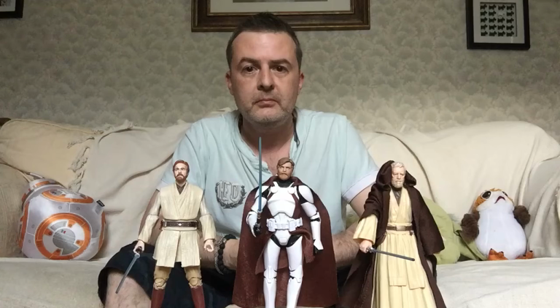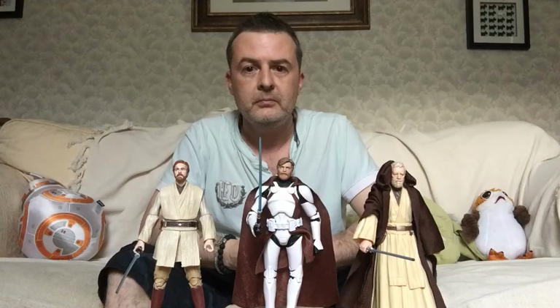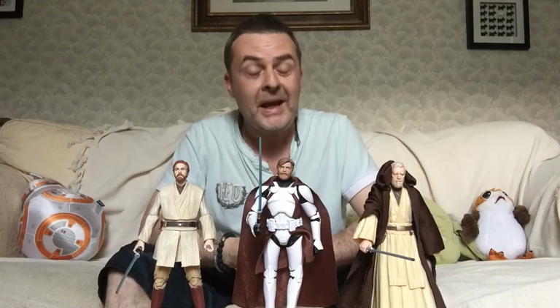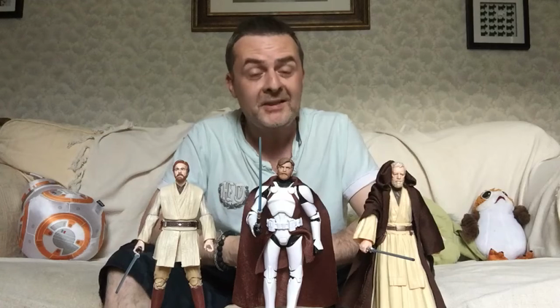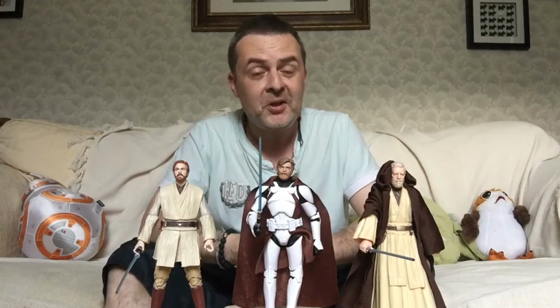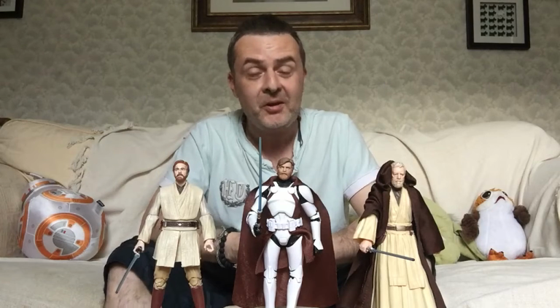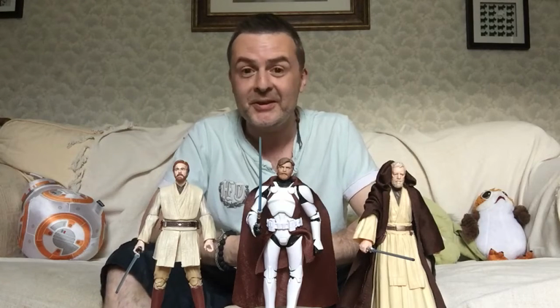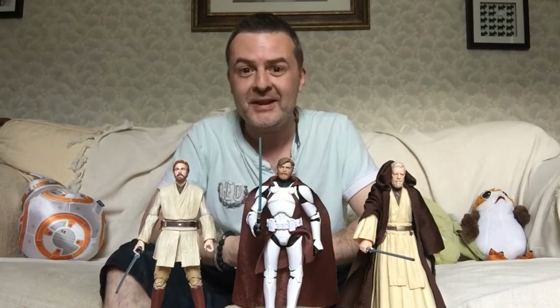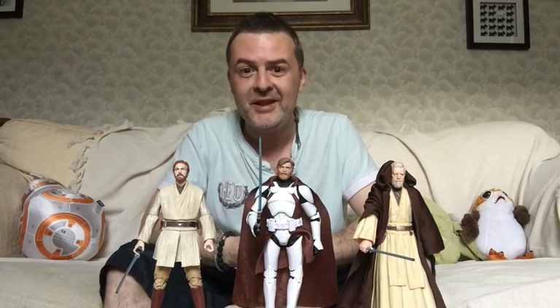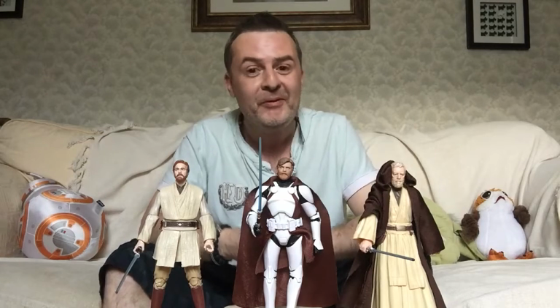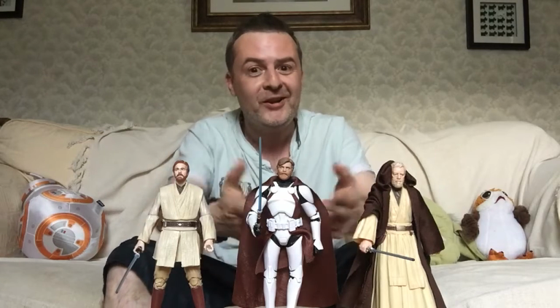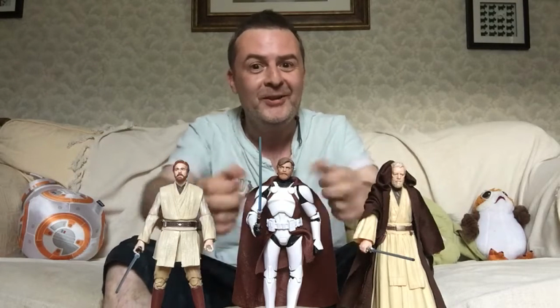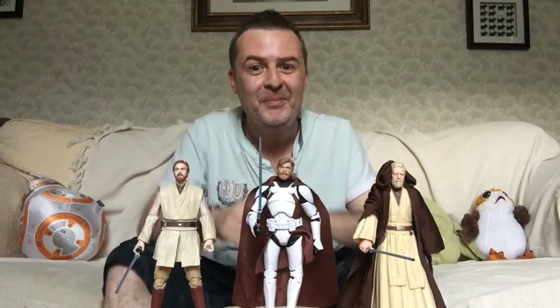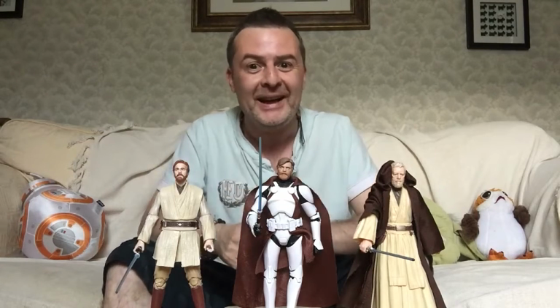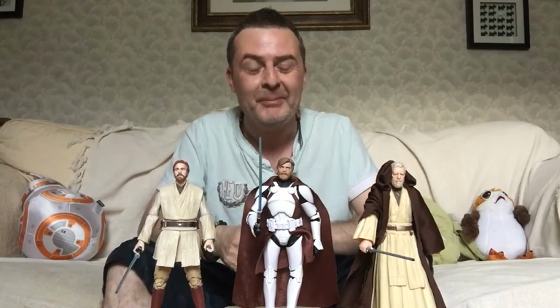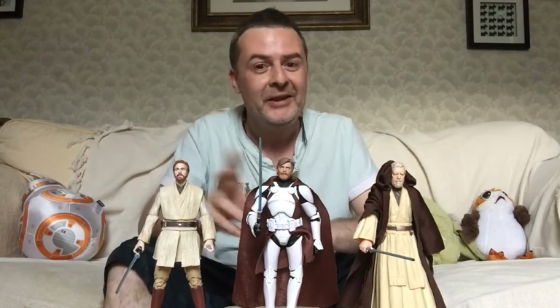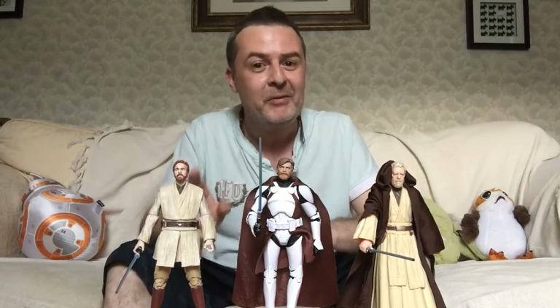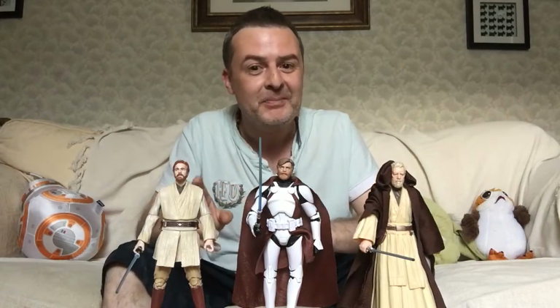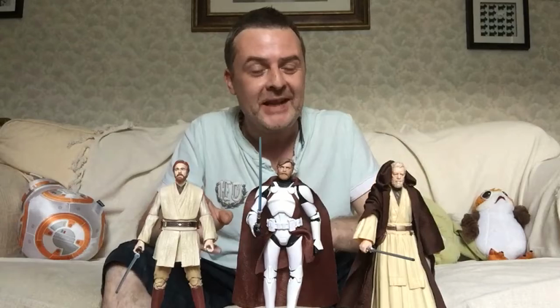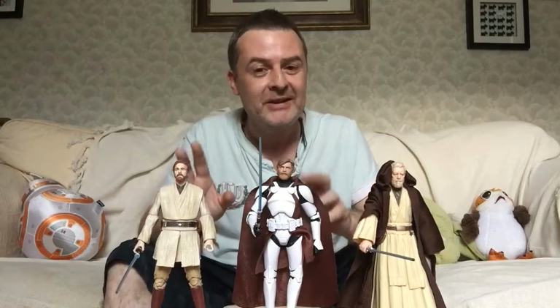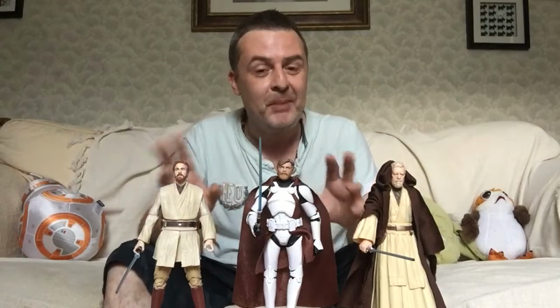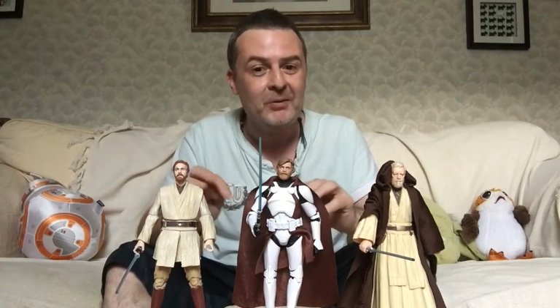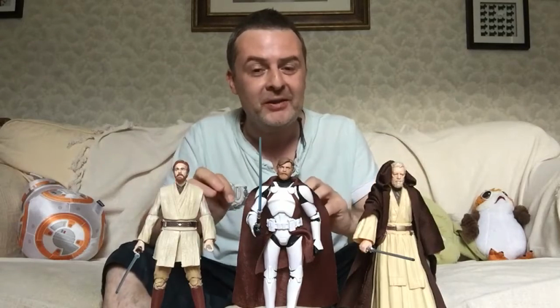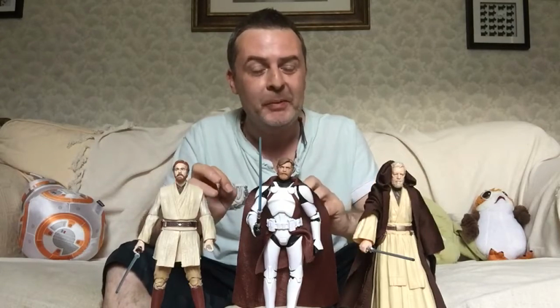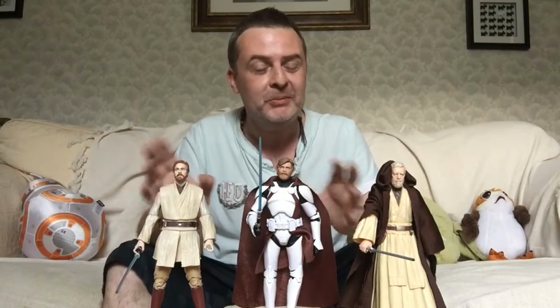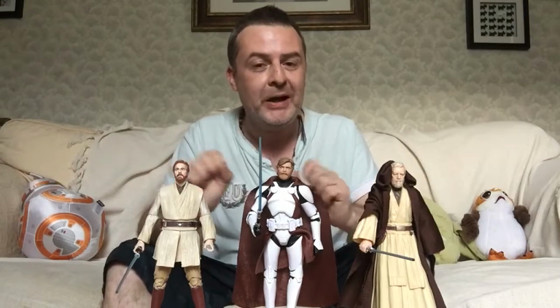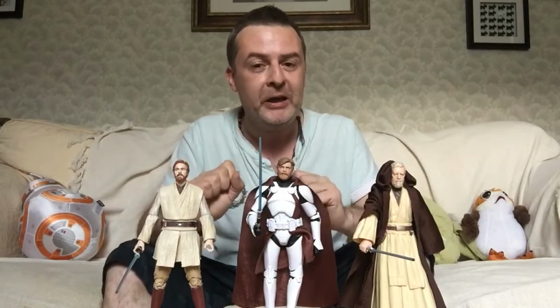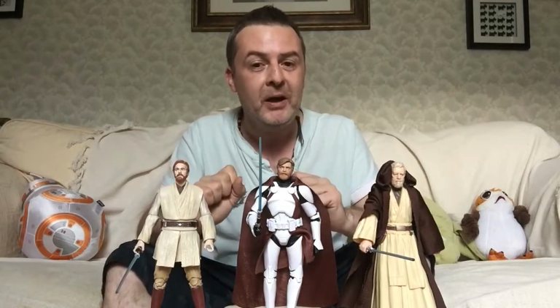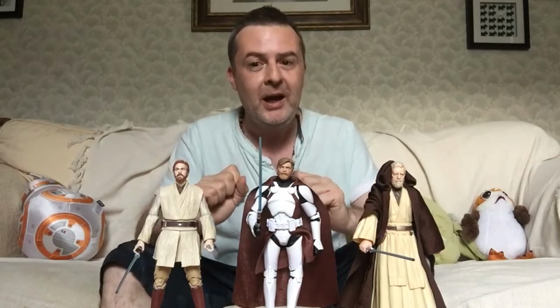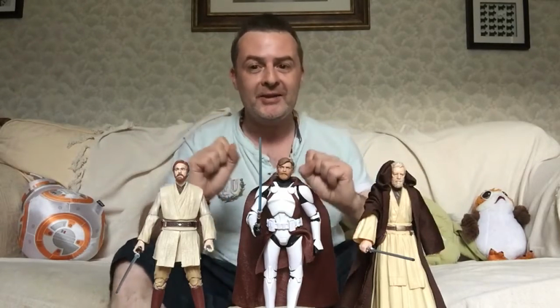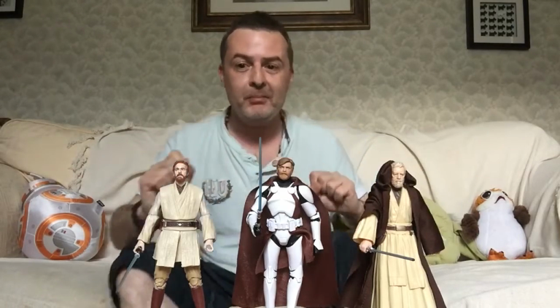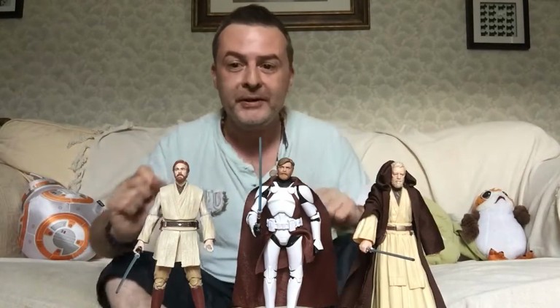Hey guys, it's Roscoe and on the SpaceCatch today we've got our Kenobi lineup. The only one that's missing out is Padawan Kenobi, which I'm sure I'll pick up at some point.